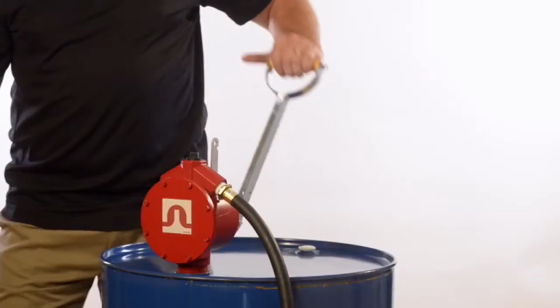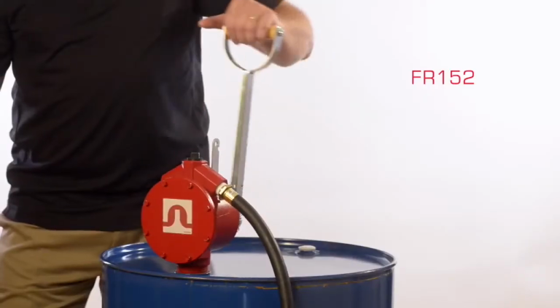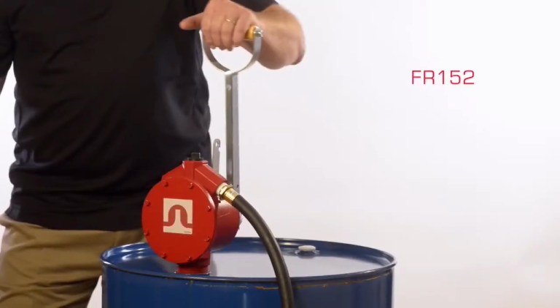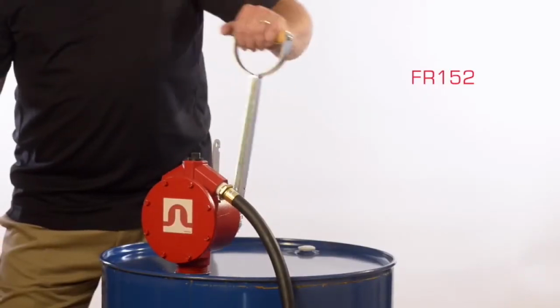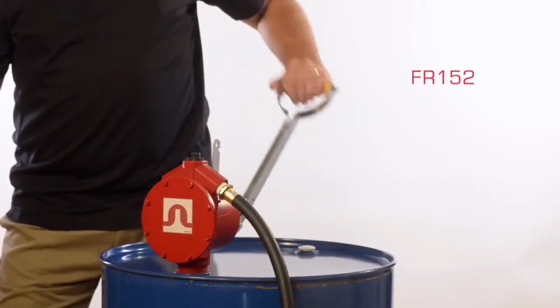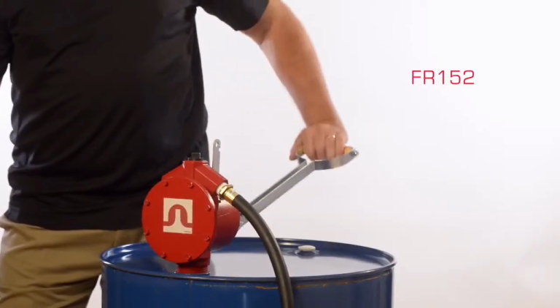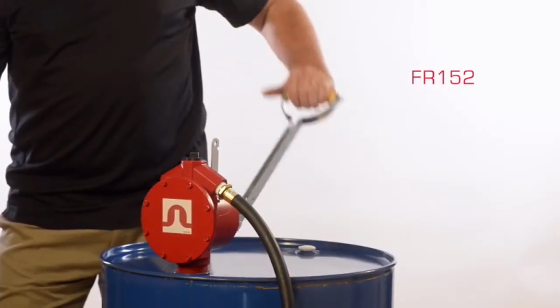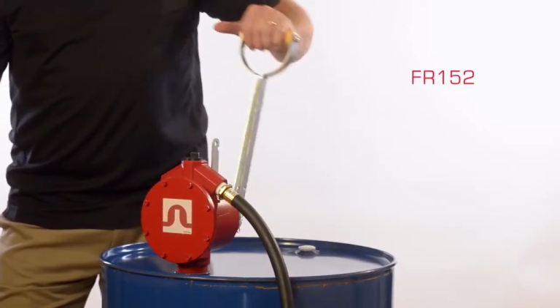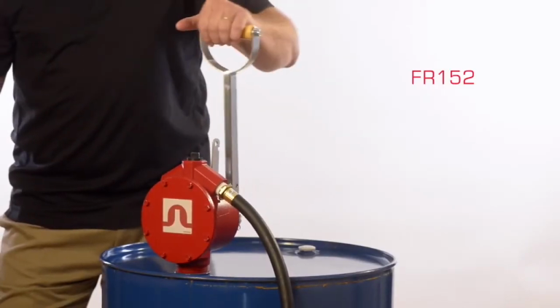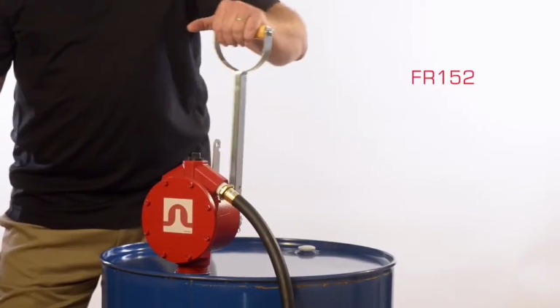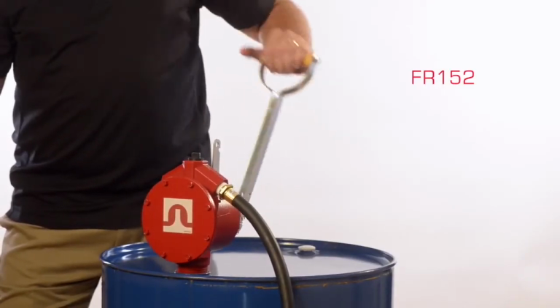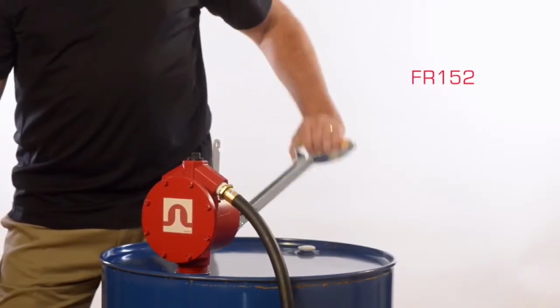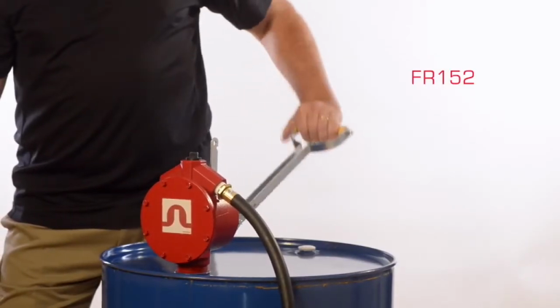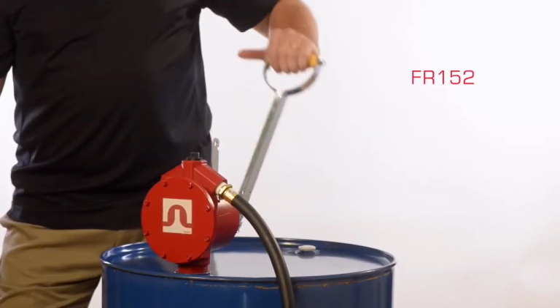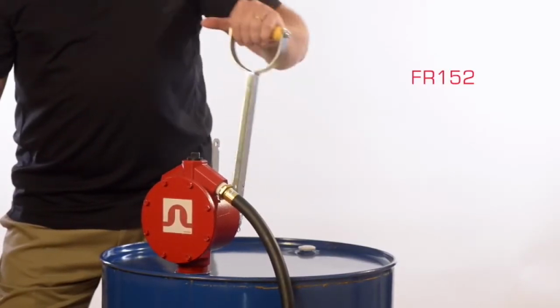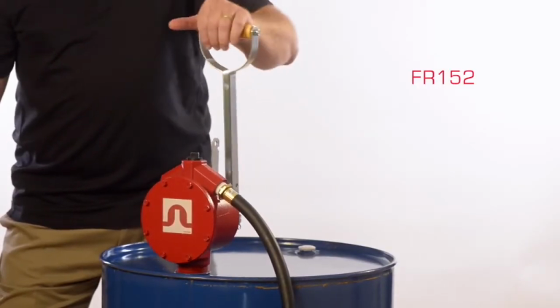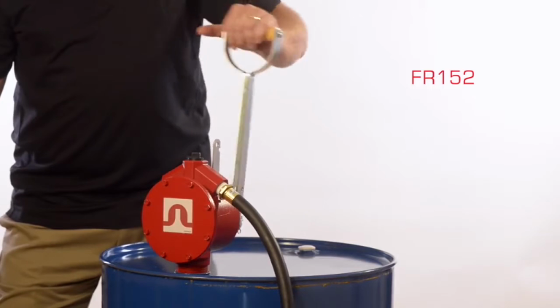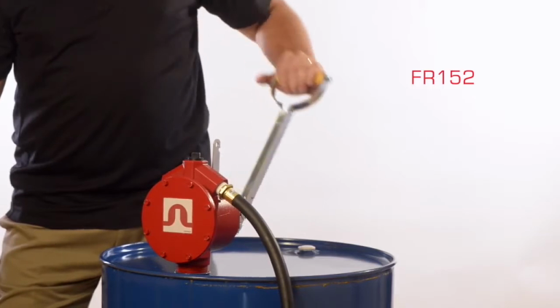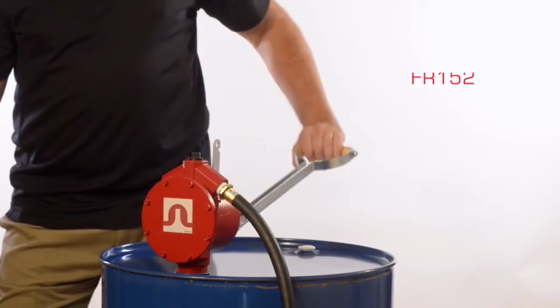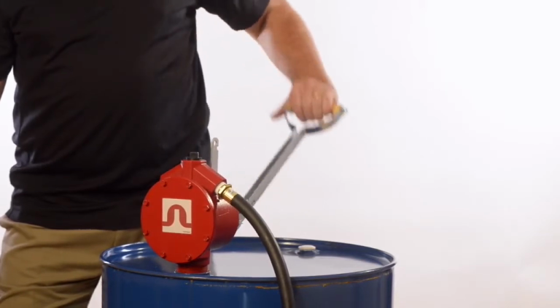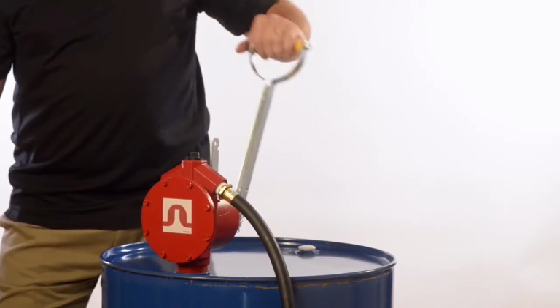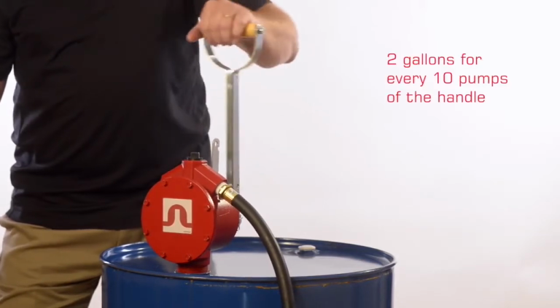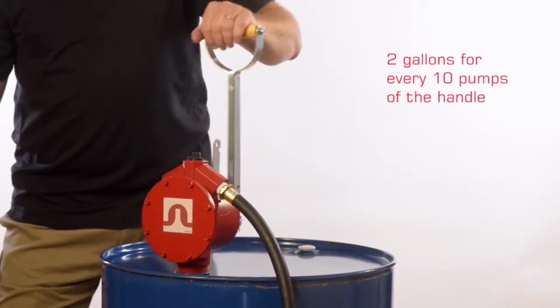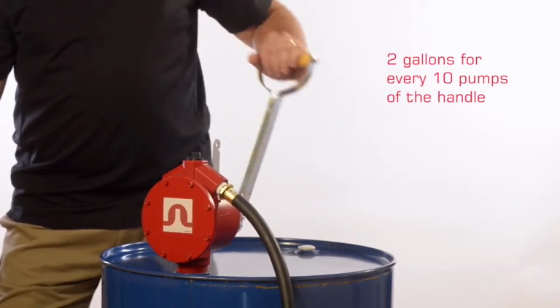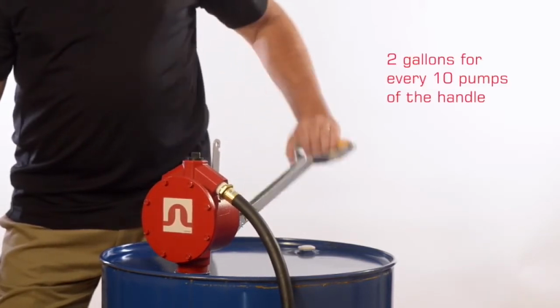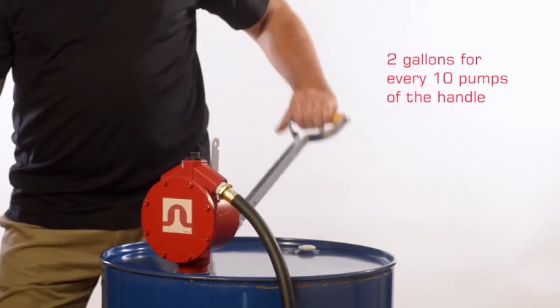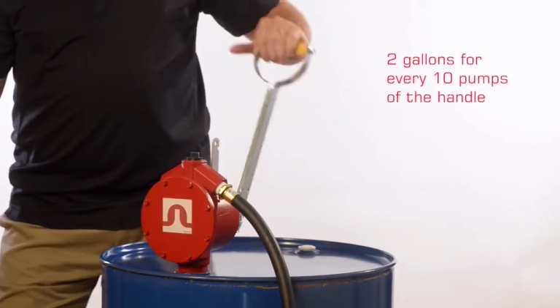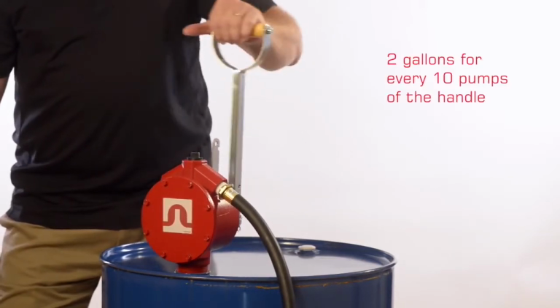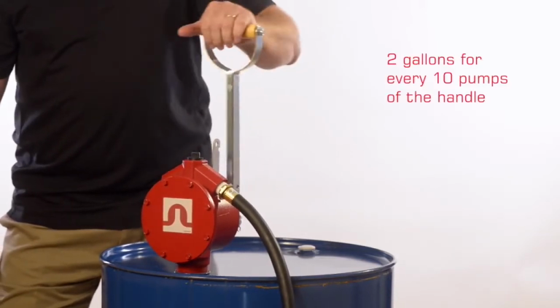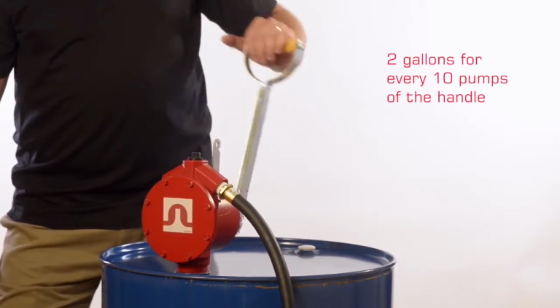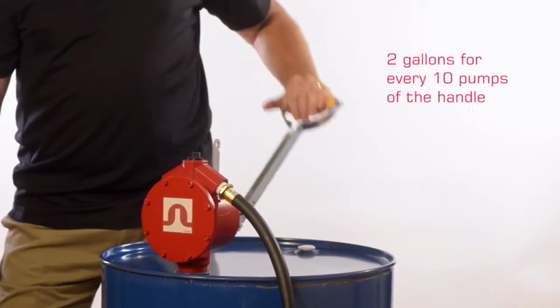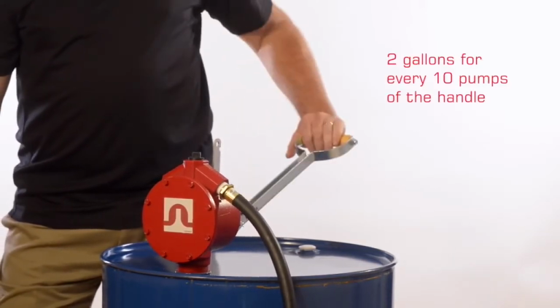For the FR152, just pump the handle up and down to actuate the internal piston, giving you about 2 gallons of fluid for every 10 pumps of the handle.